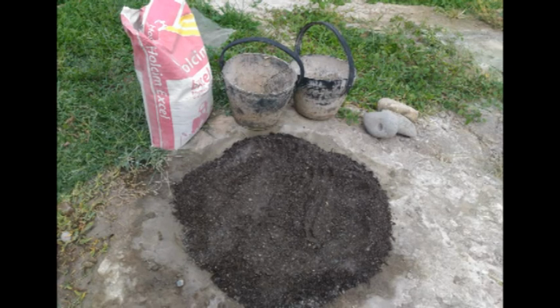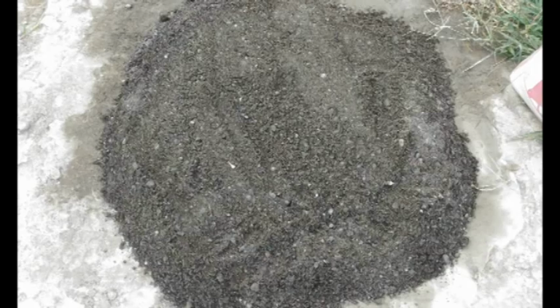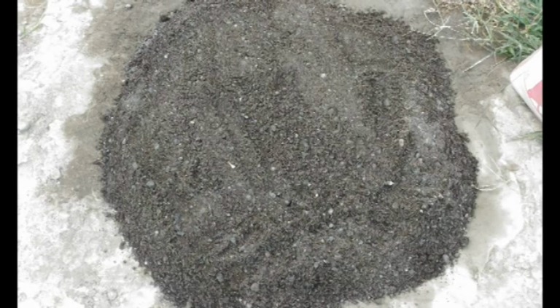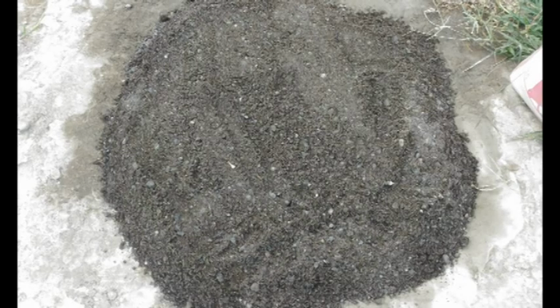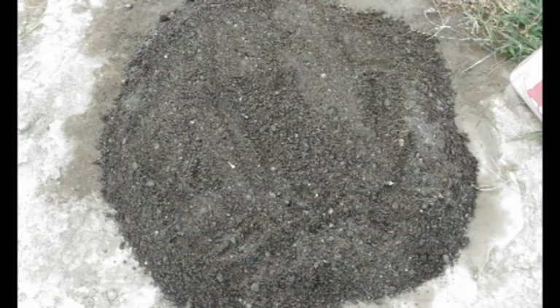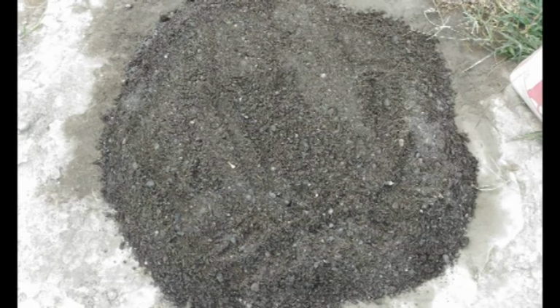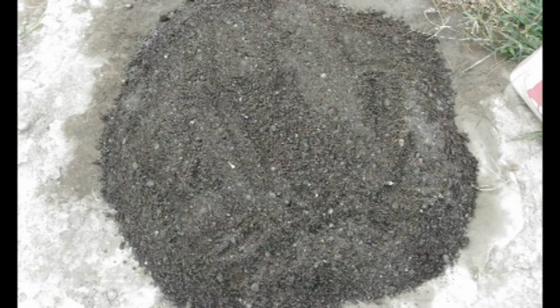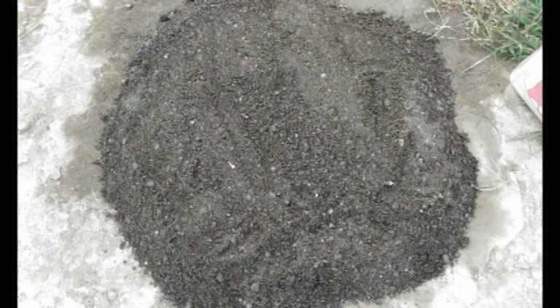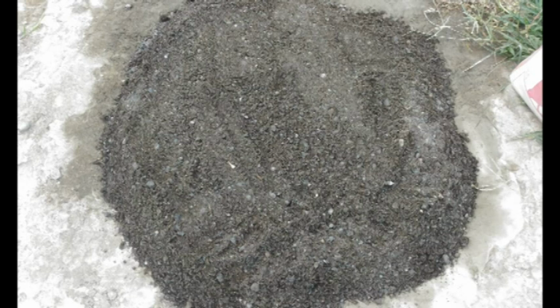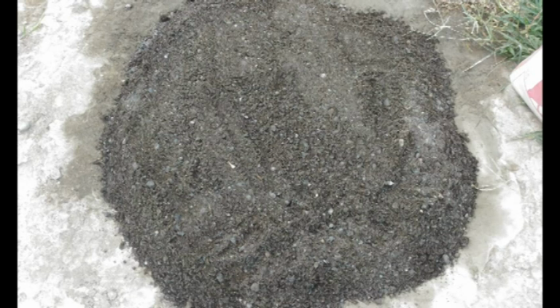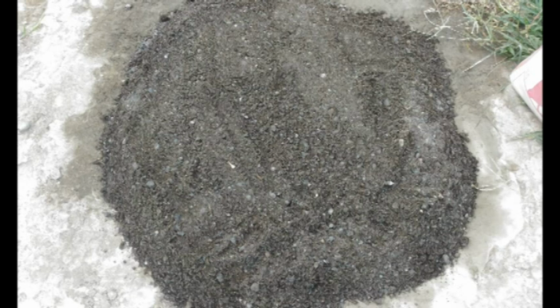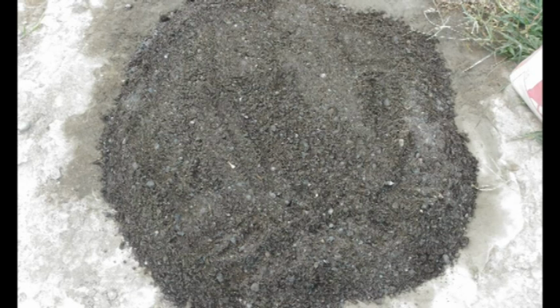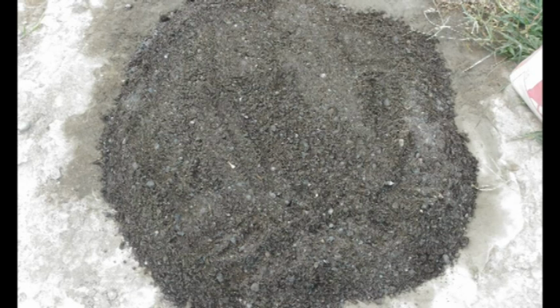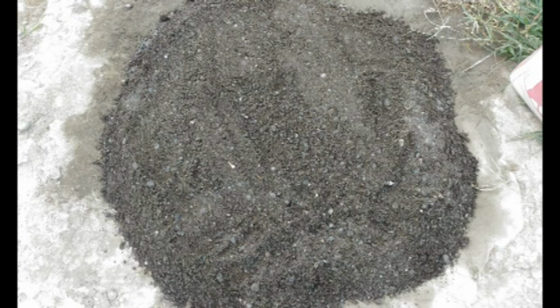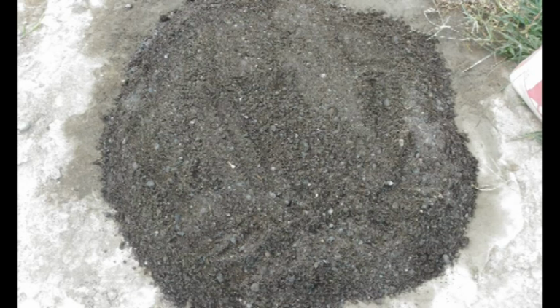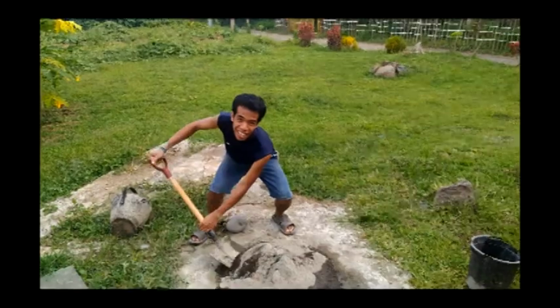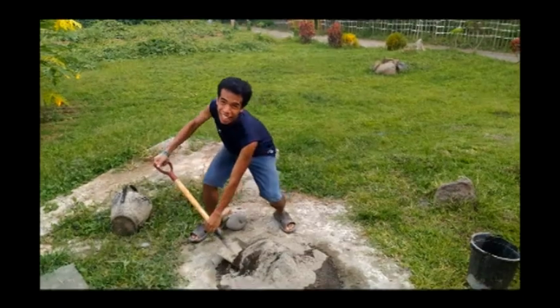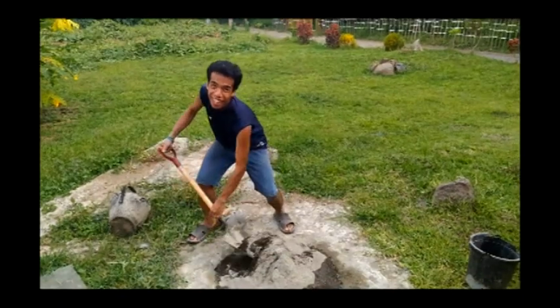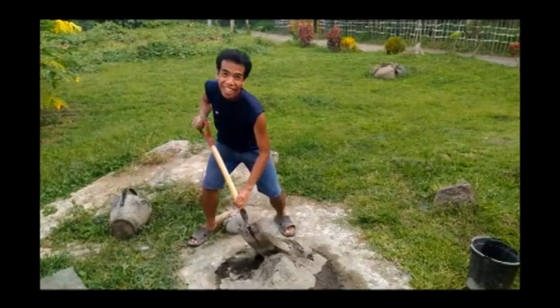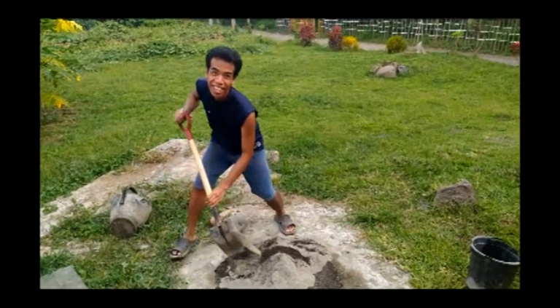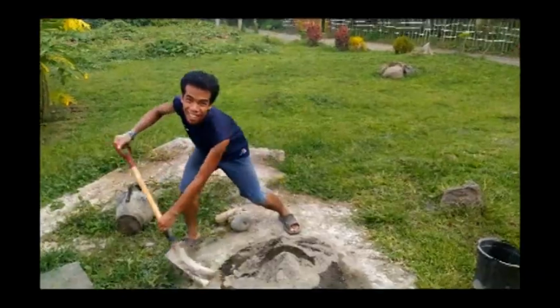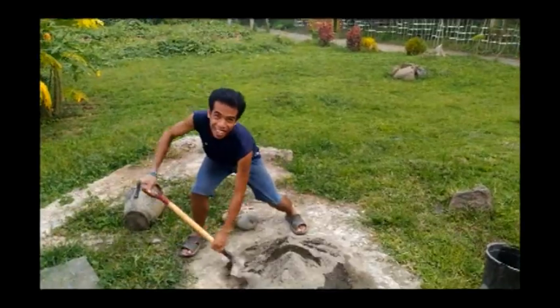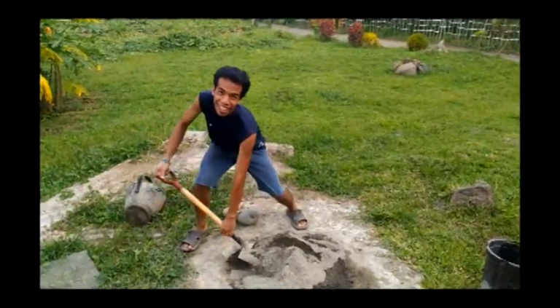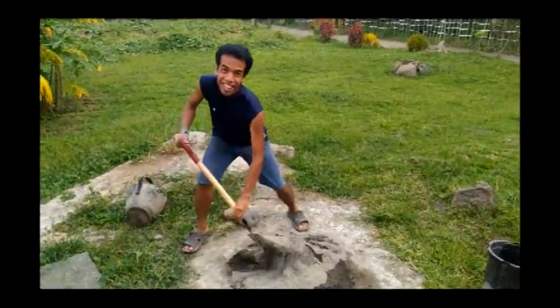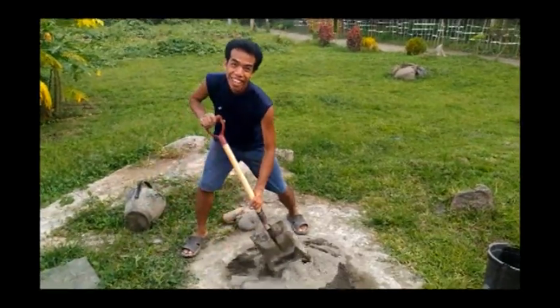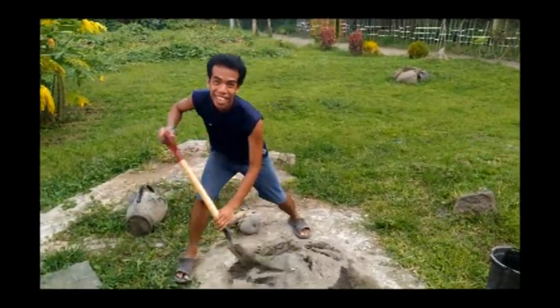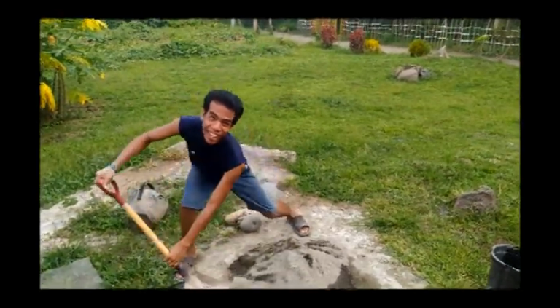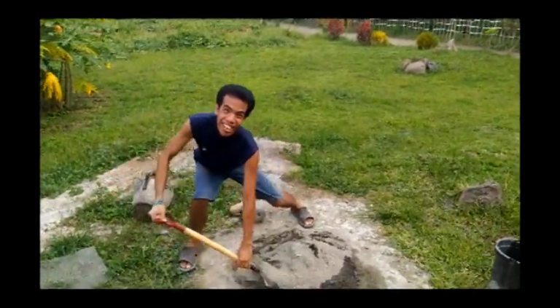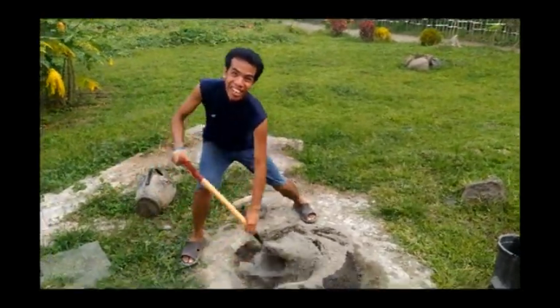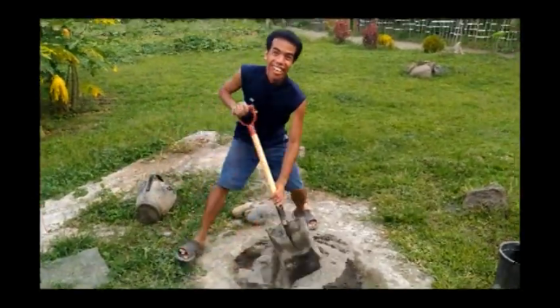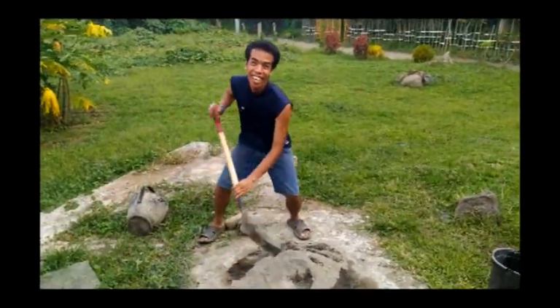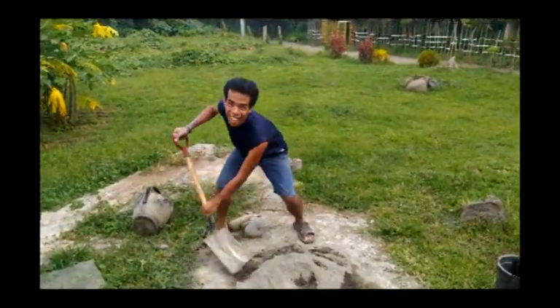First put the two buckets of sand on the ground before putting the cement. Next, mix them together using your shovel like this. Mmbabao is smiling while mixing the sand and cement.